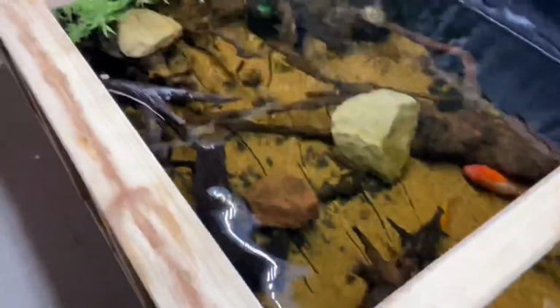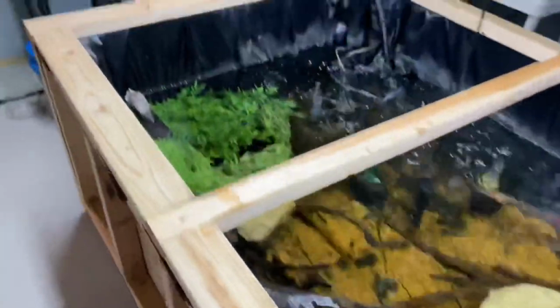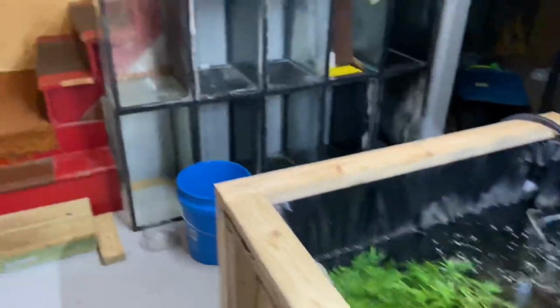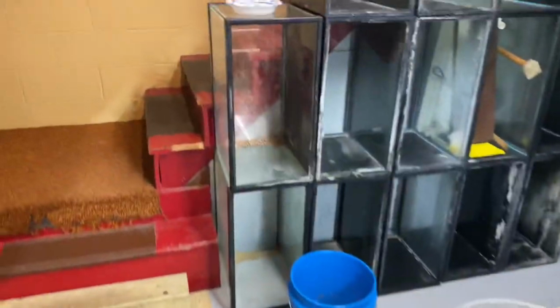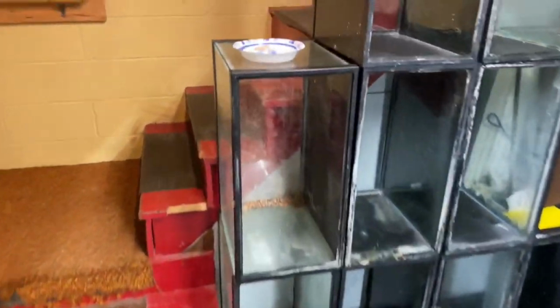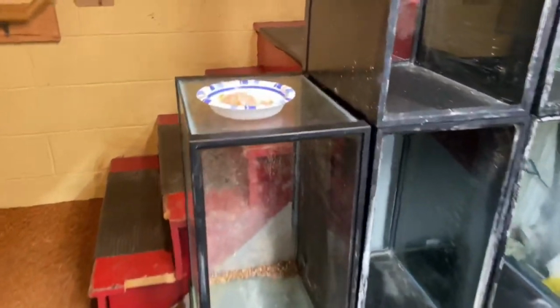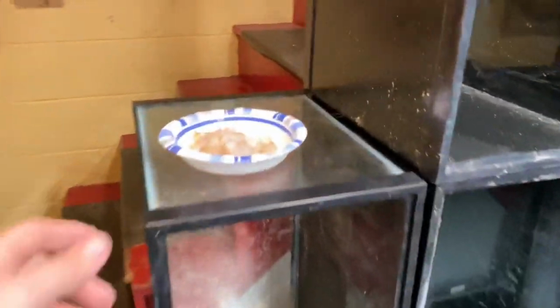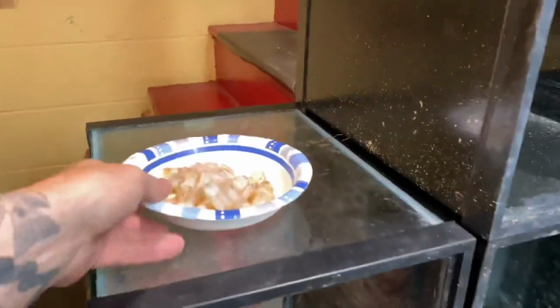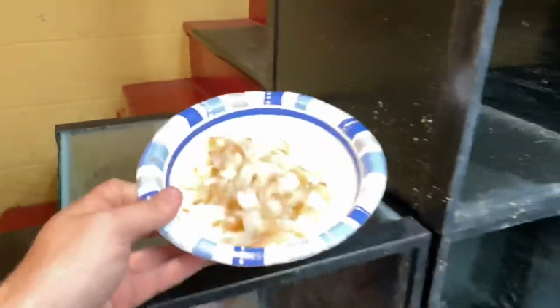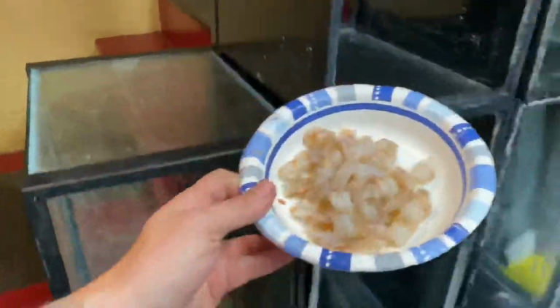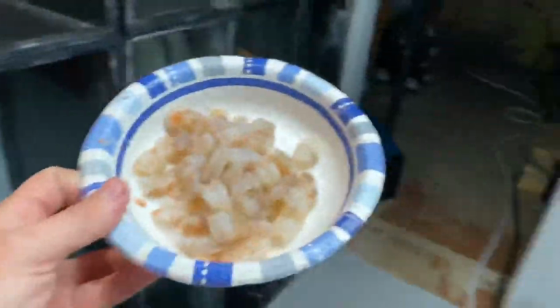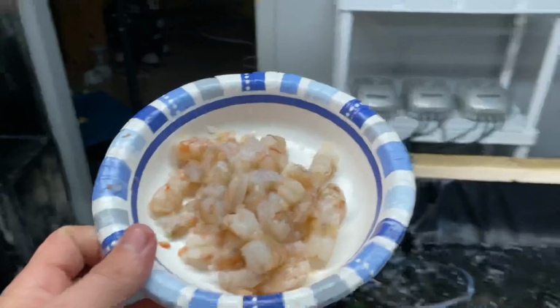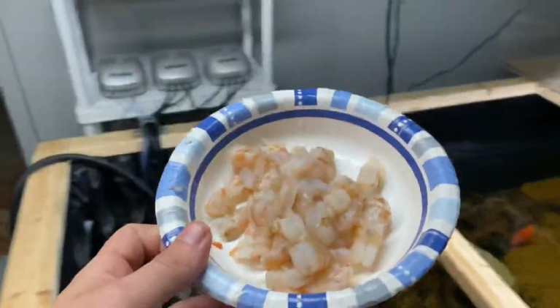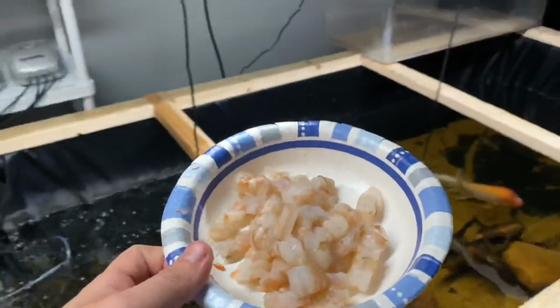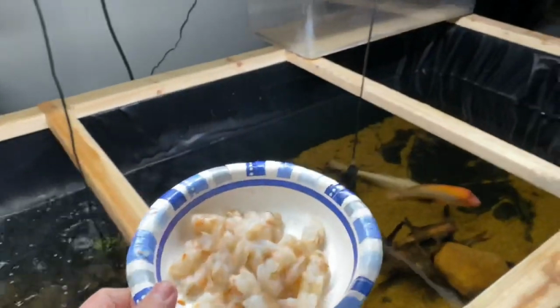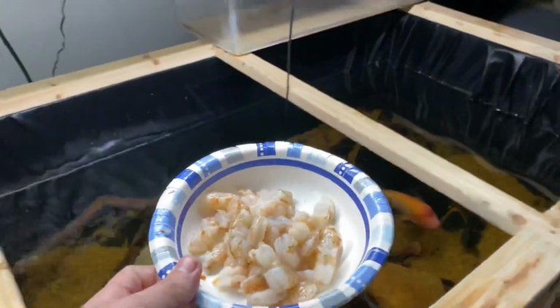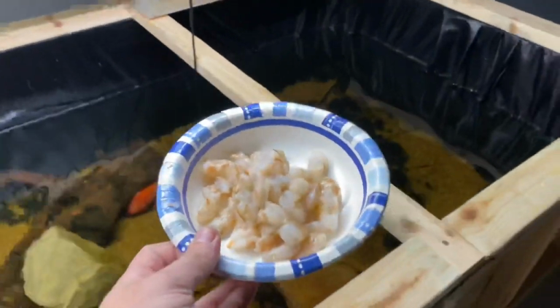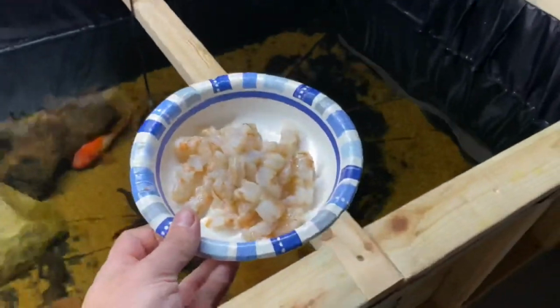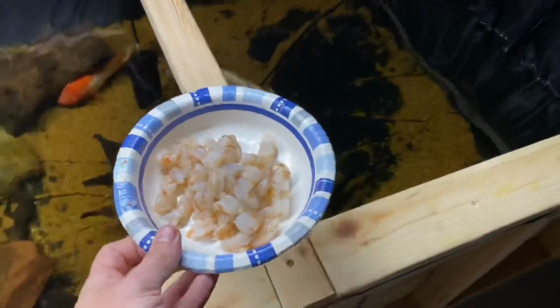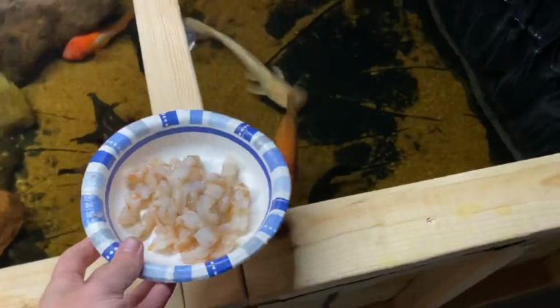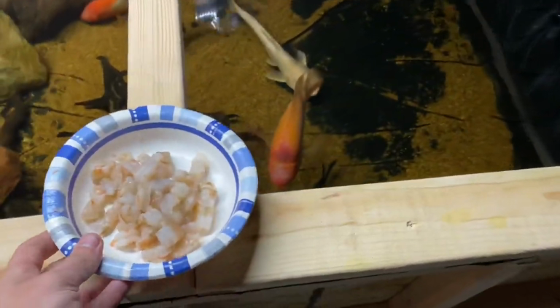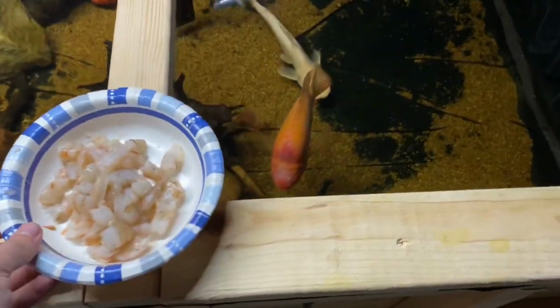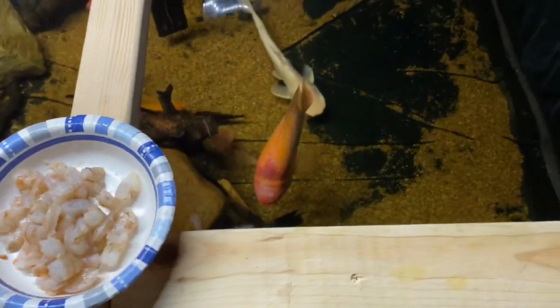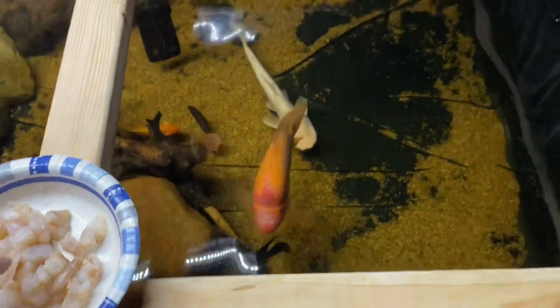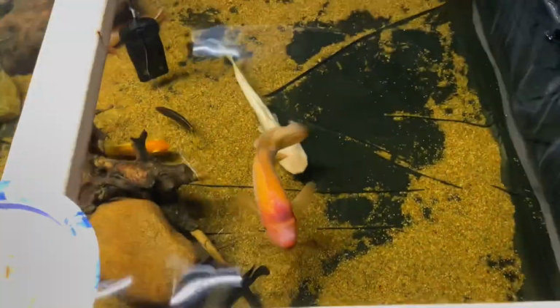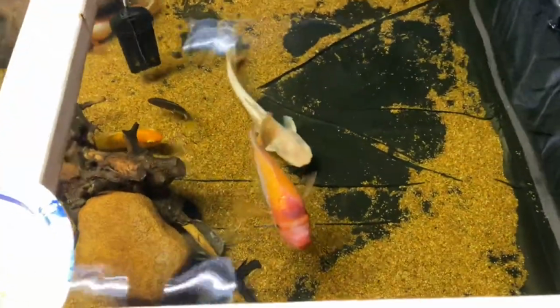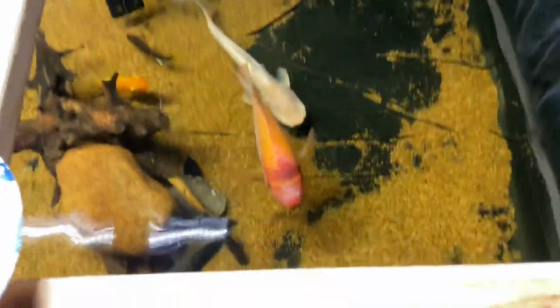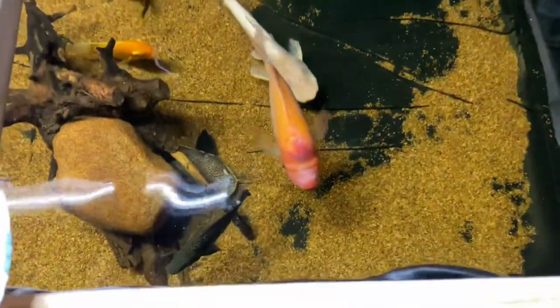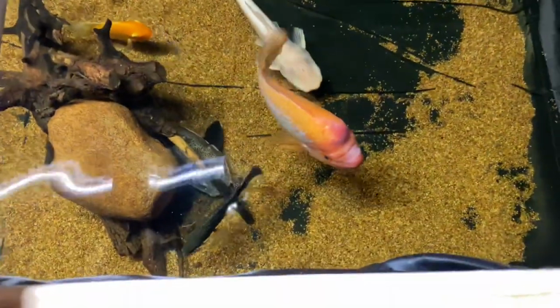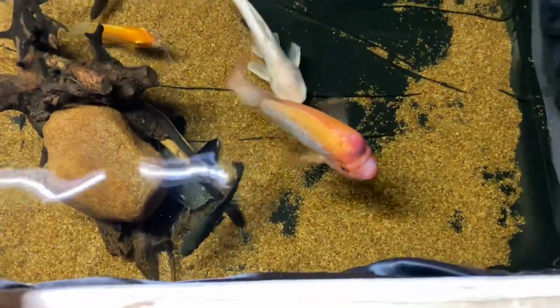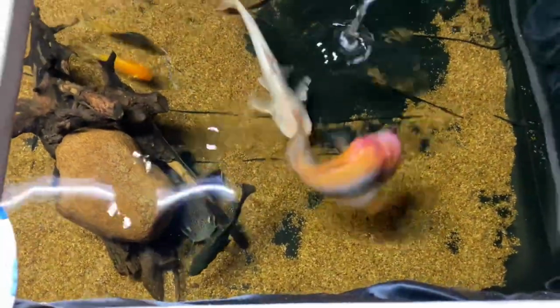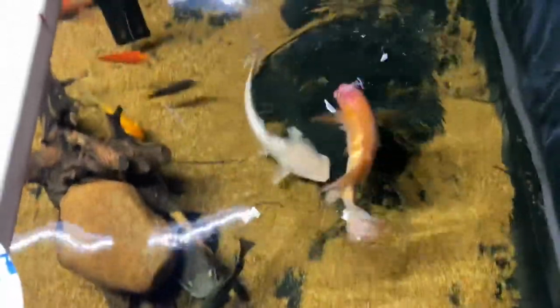As you guys can tell I'm obsessed. Let's grab some food — this is raw shrimp. You can just get it at your basic grocery store. I feed my fish a lot of this stuff because shrimp is super high in protein and the fish absolutely adore it.